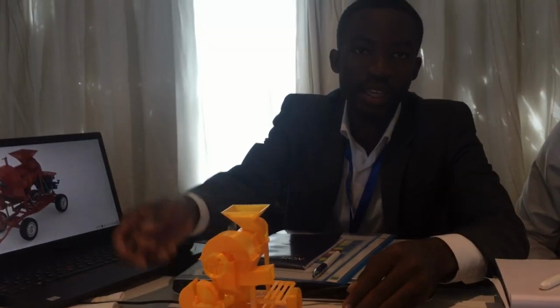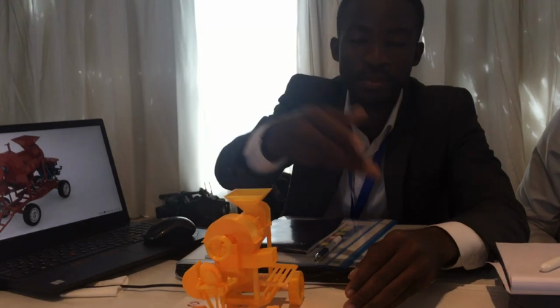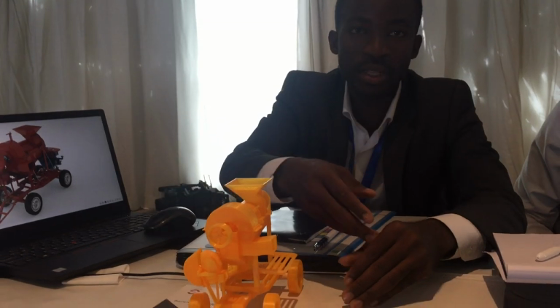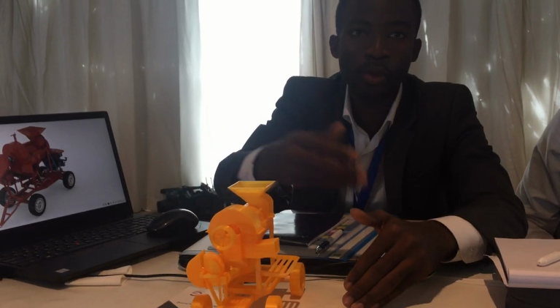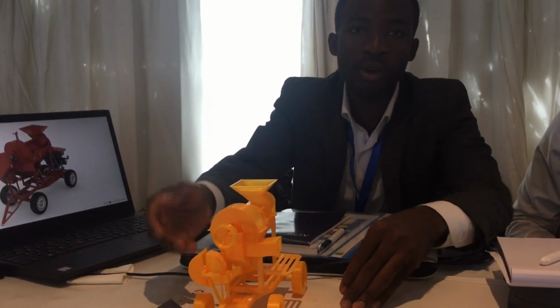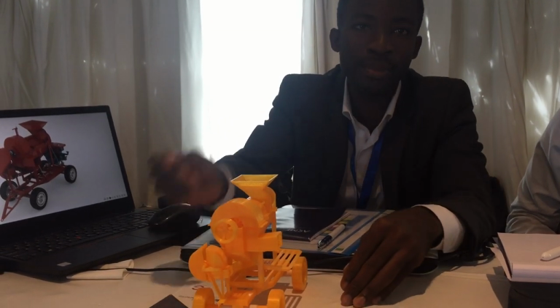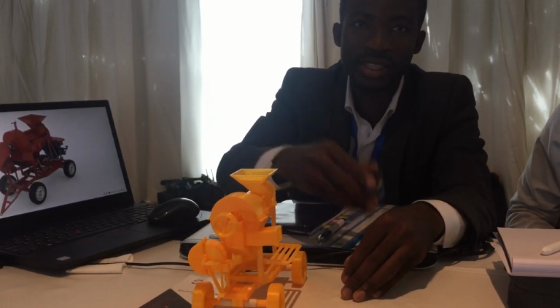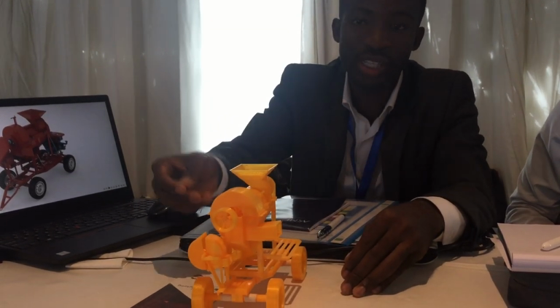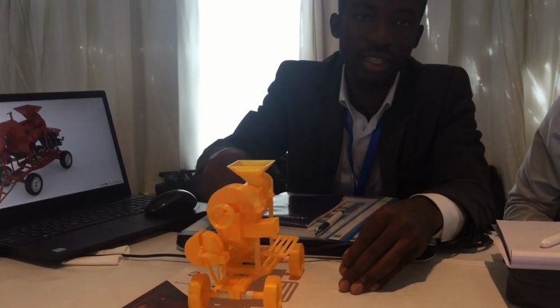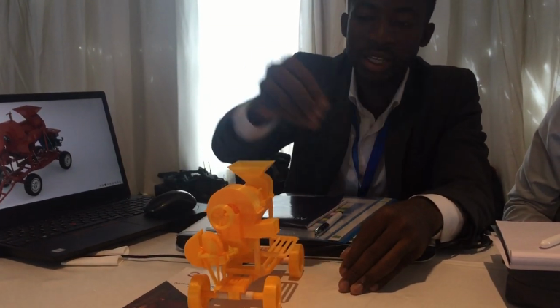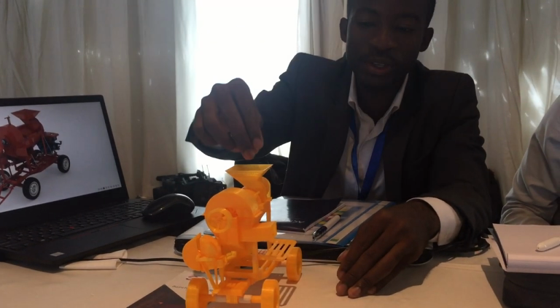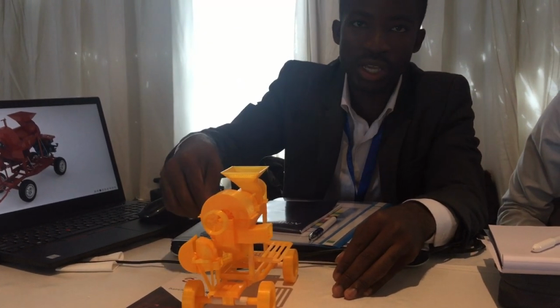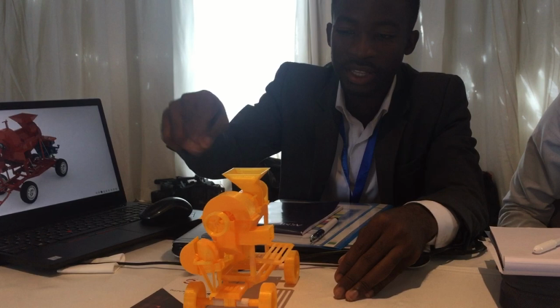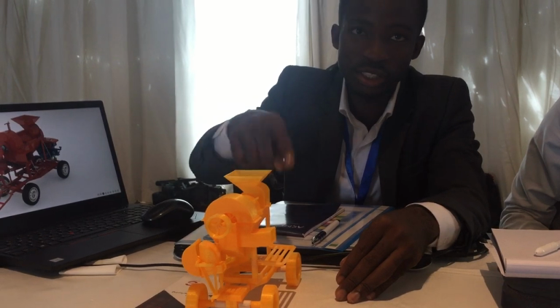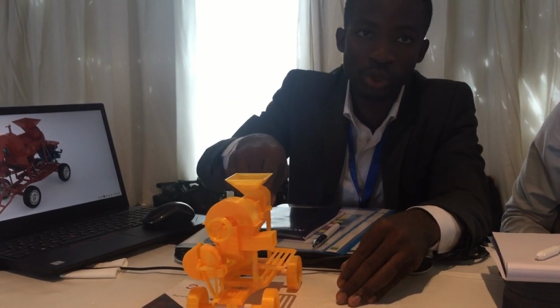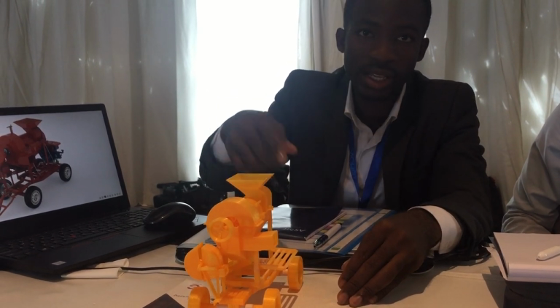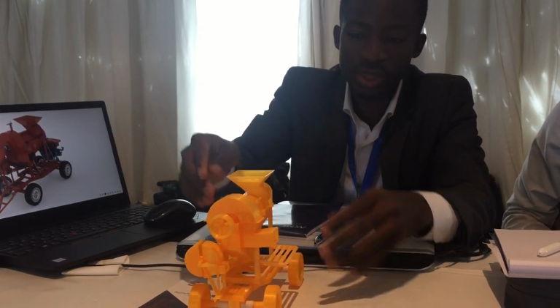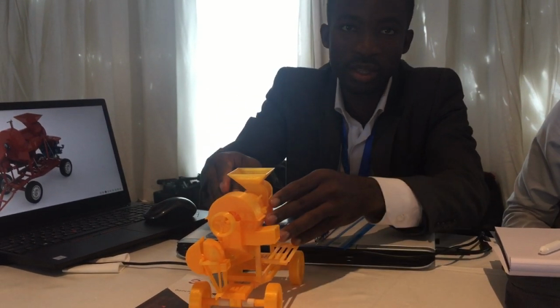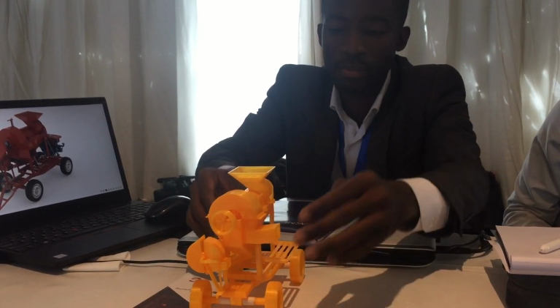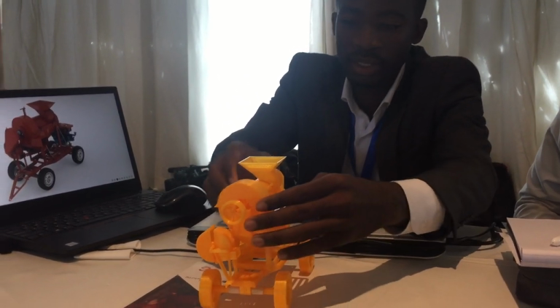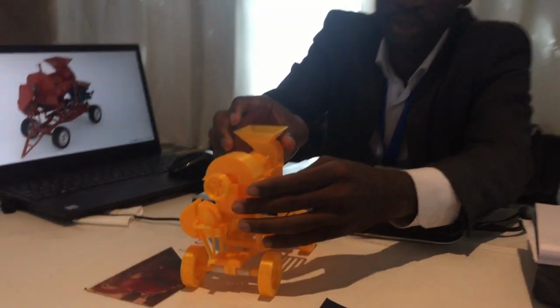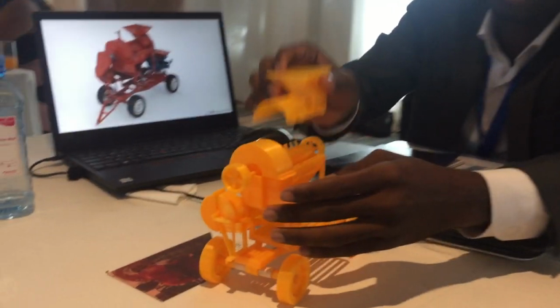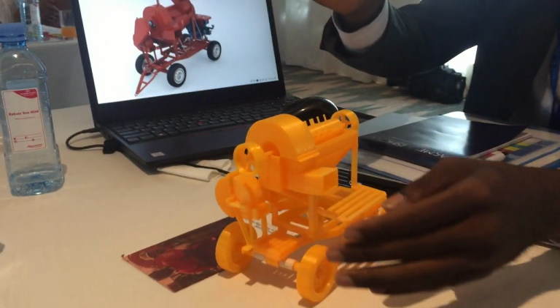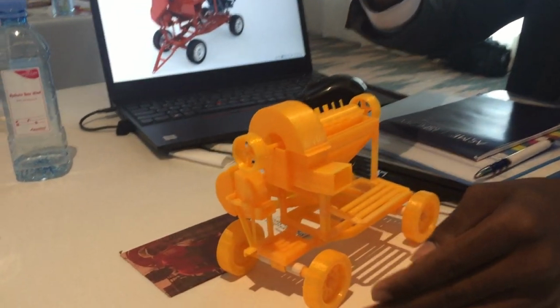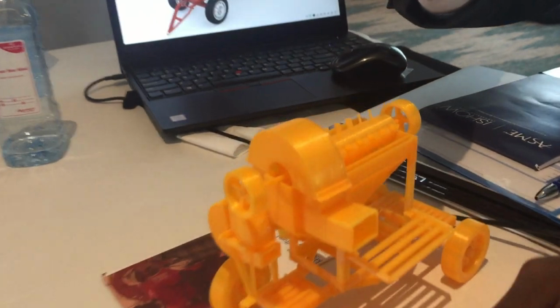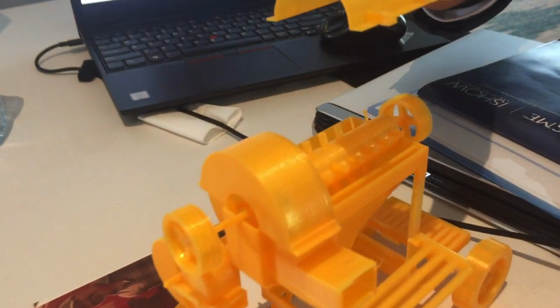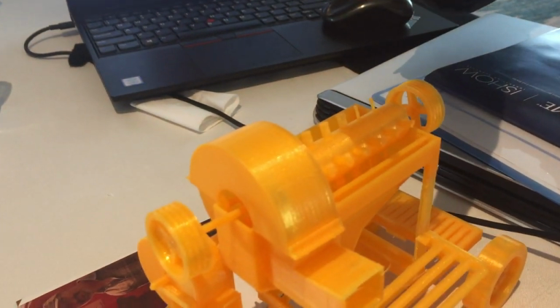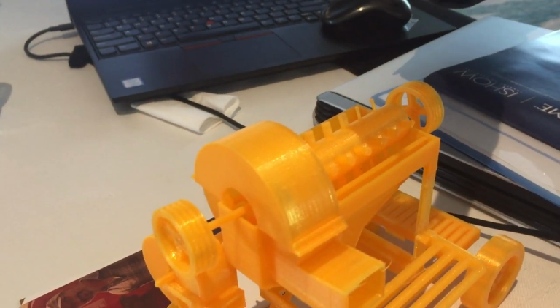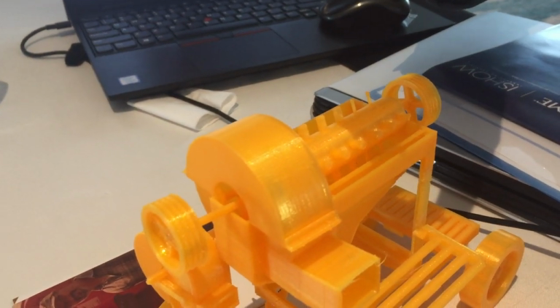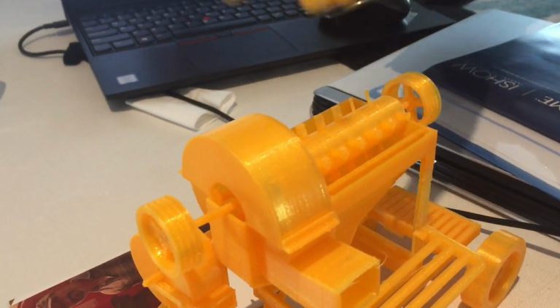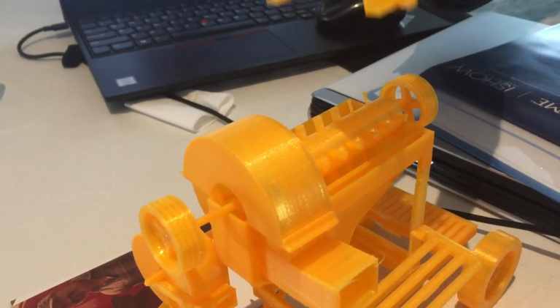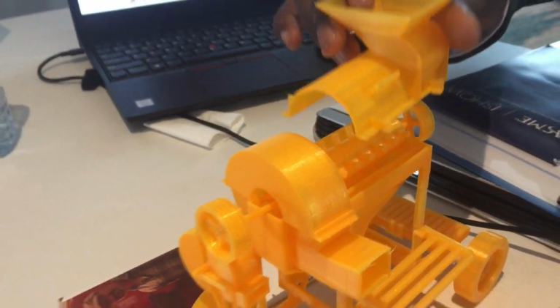They give him whatever crop it is that they are threshing, and then he just feeds it through here. The threshing goes on within this chamber — which you could have a look at. So that rotates? Yeah, that rotates actually.